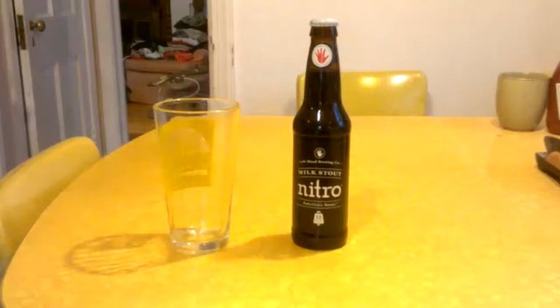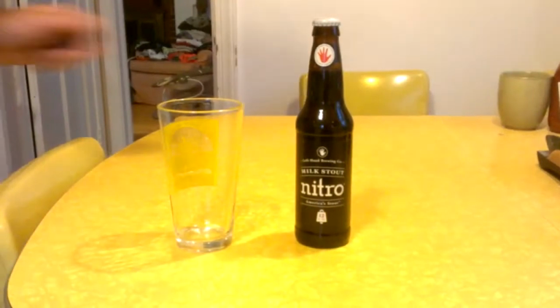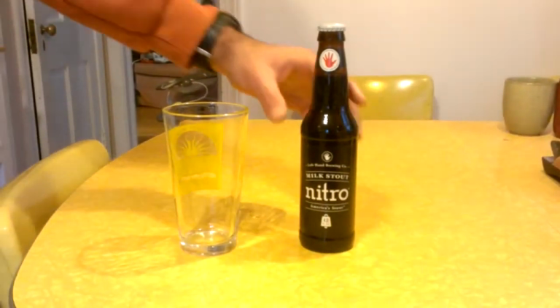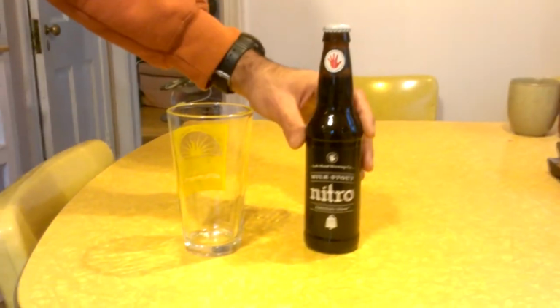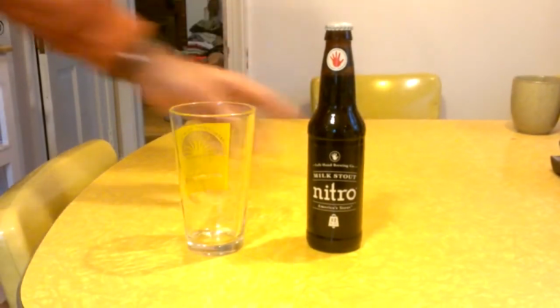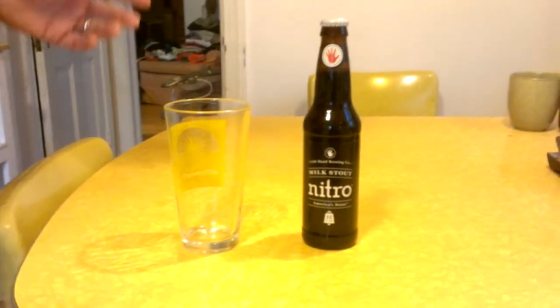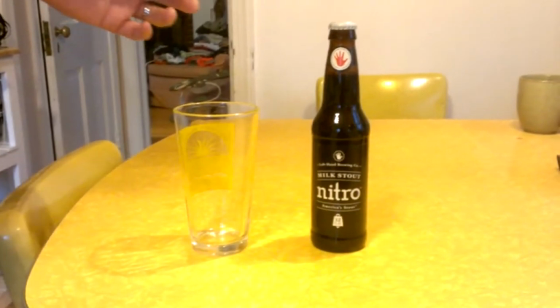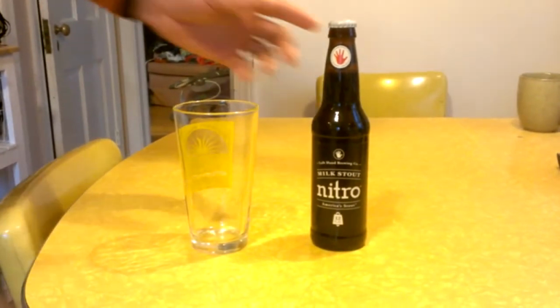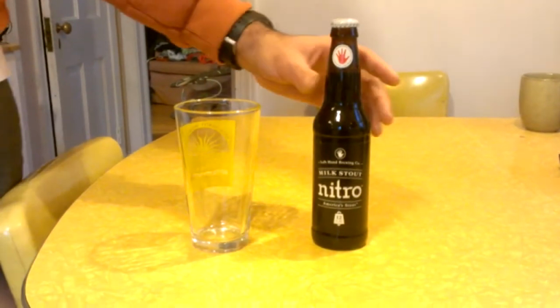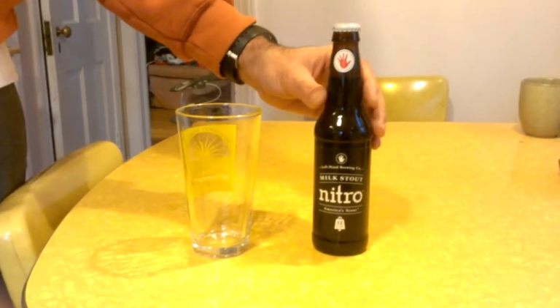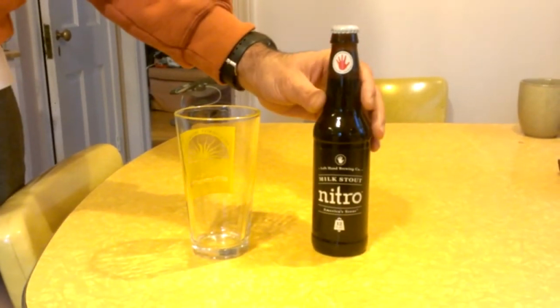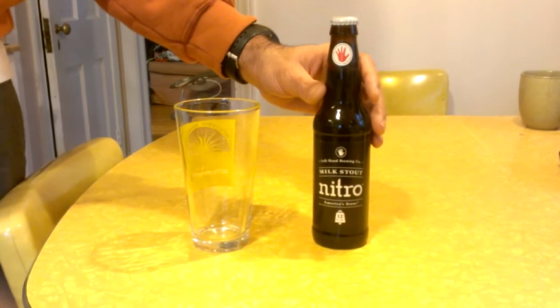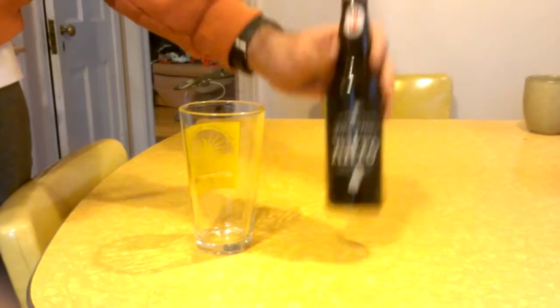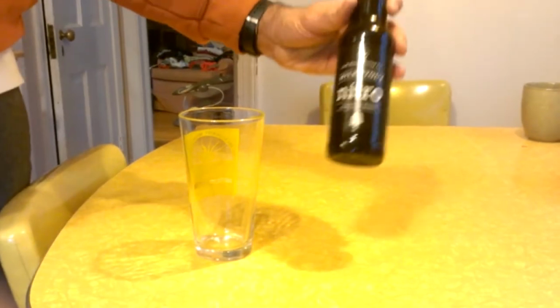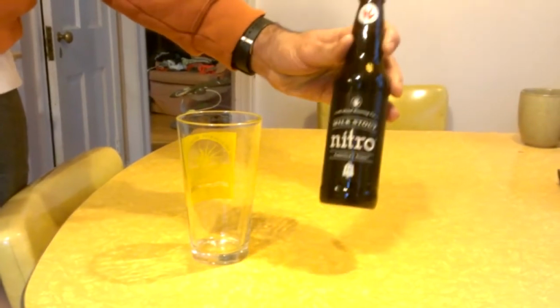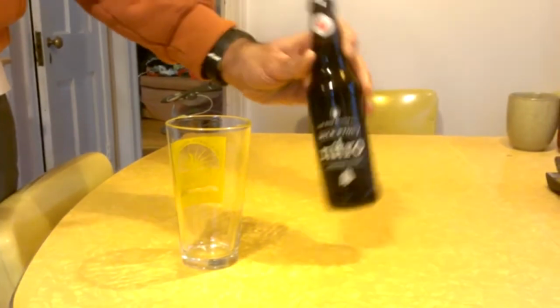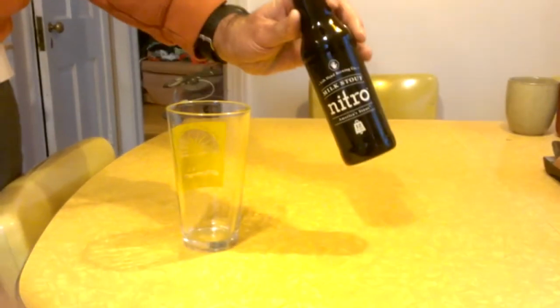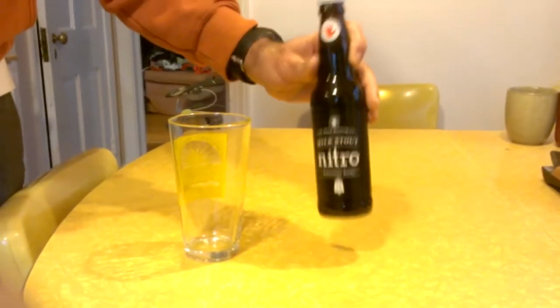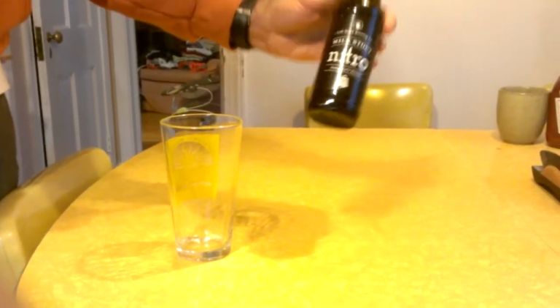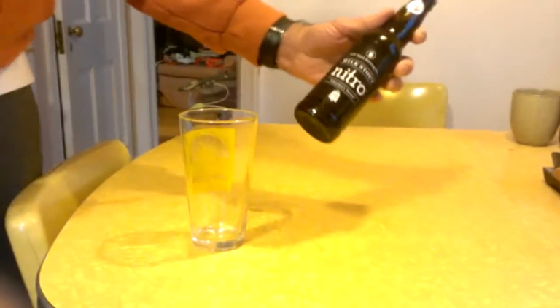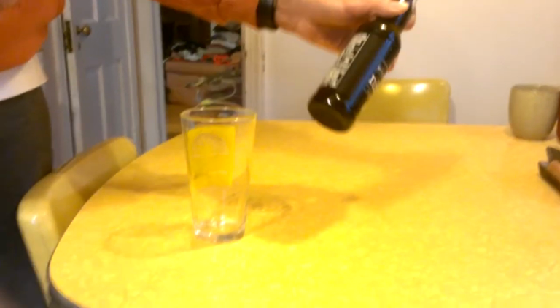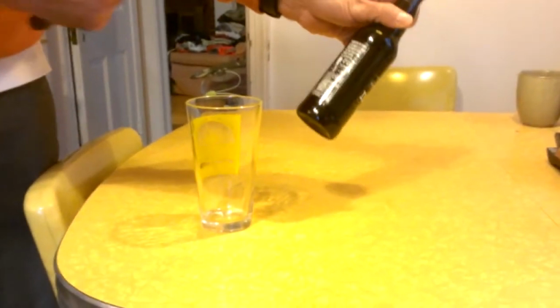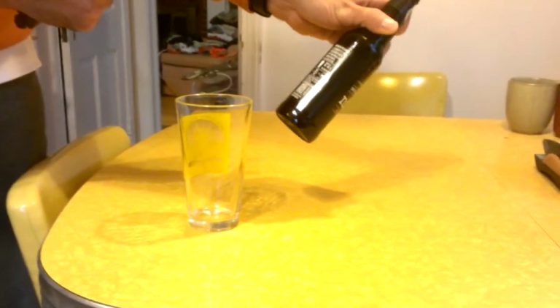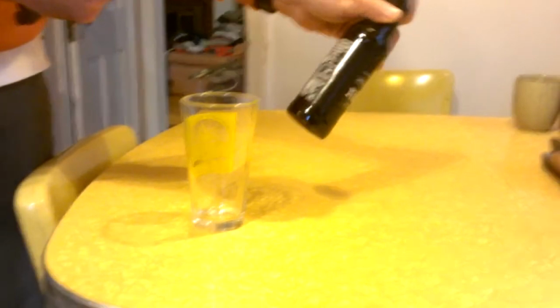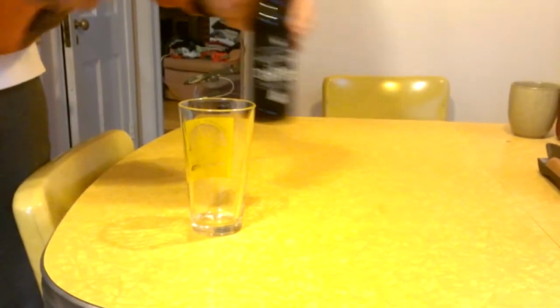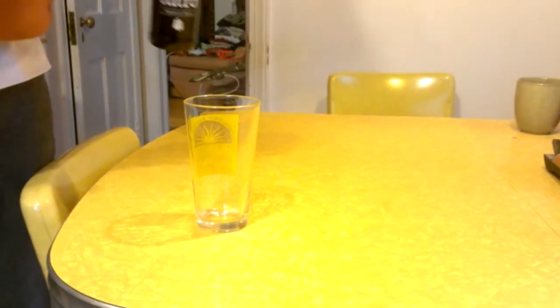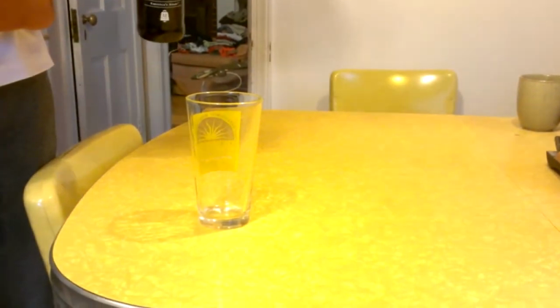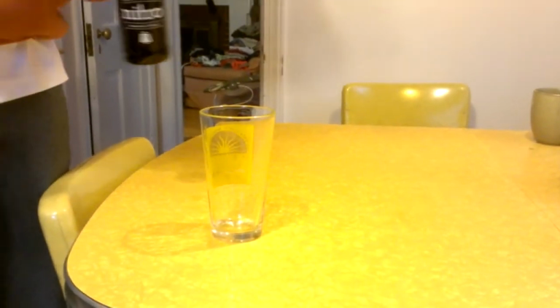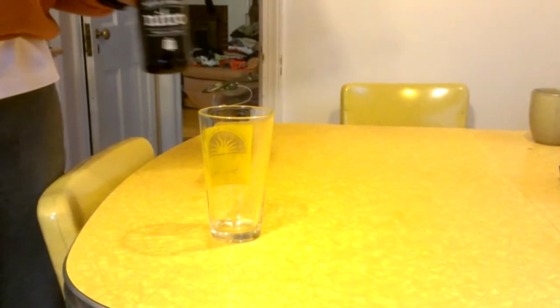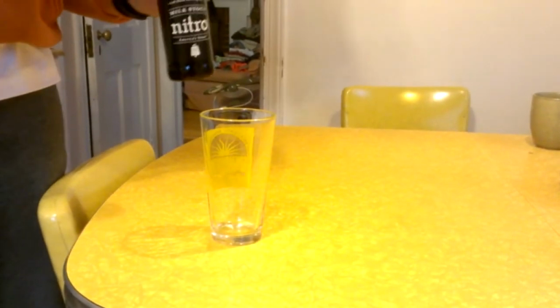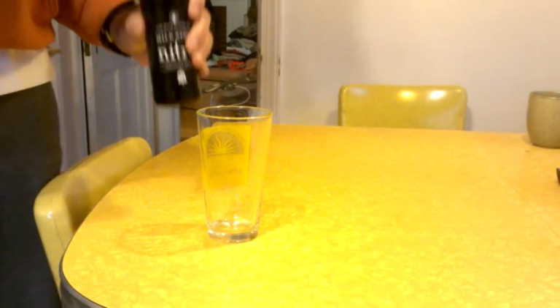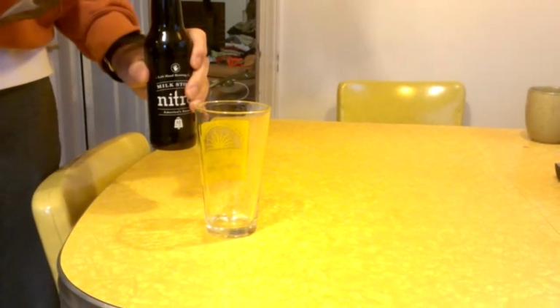Okay, we're about to demonstrate the proper technique for pouring a Left Hand Milk Stout Nitro. A couple of these went to waste at a recent party because it does have the instructions on how to pour on it, but people were just so unaccustomed to it. So here it goes.